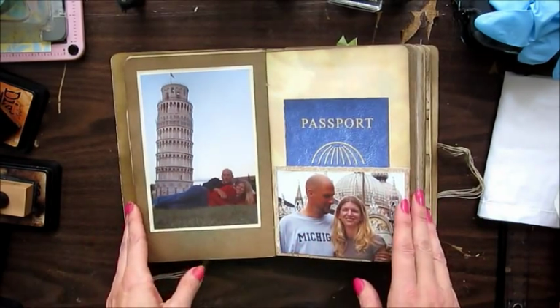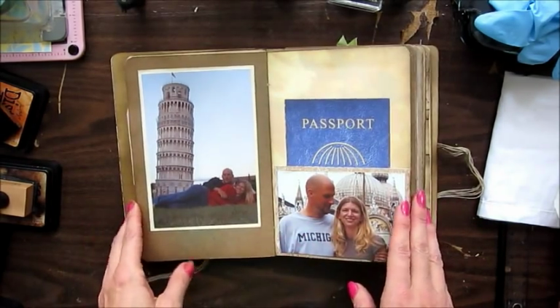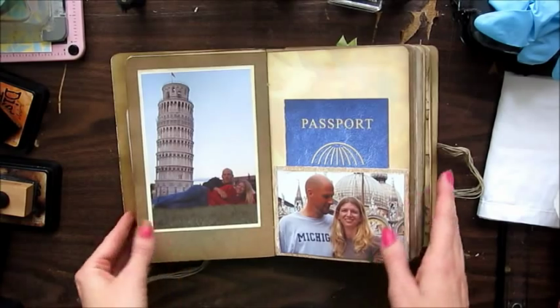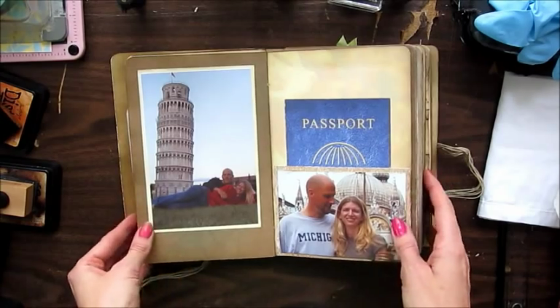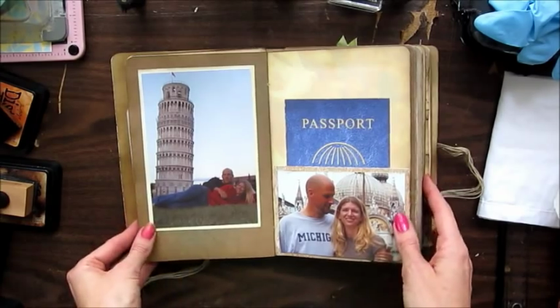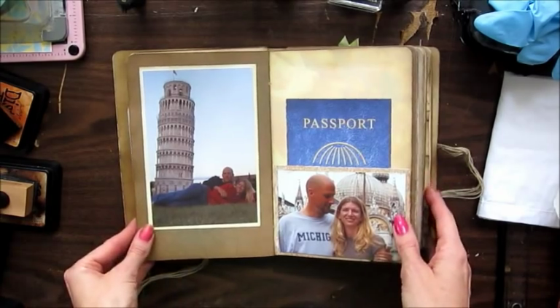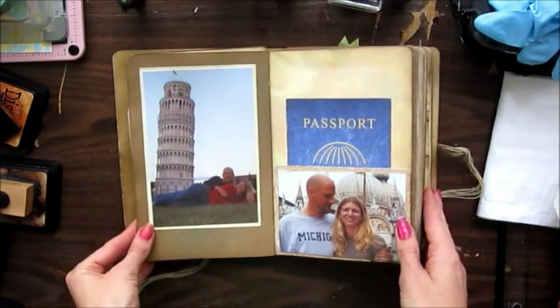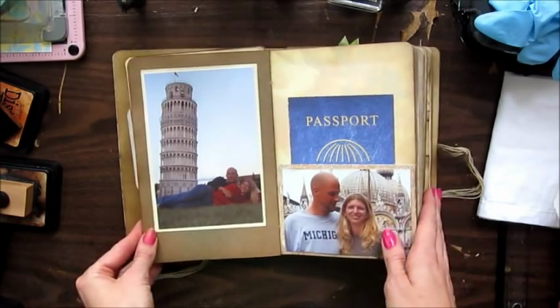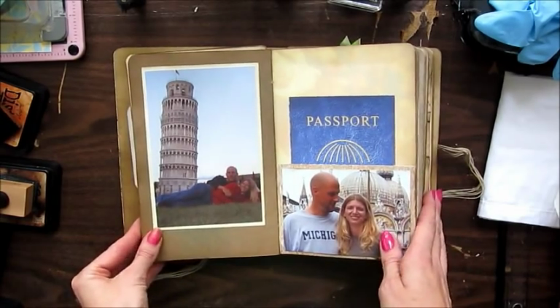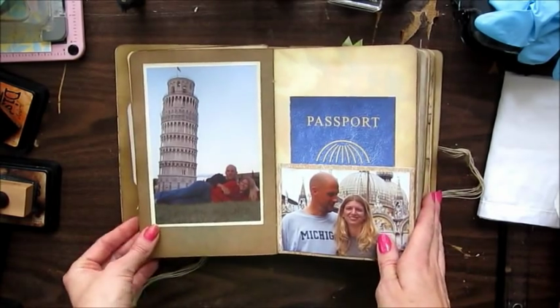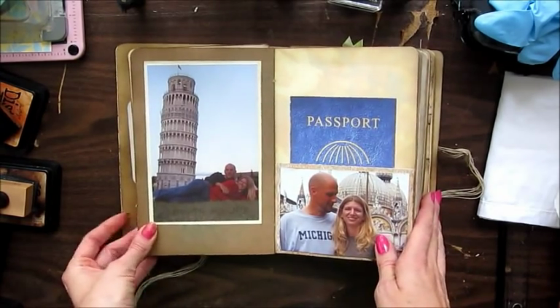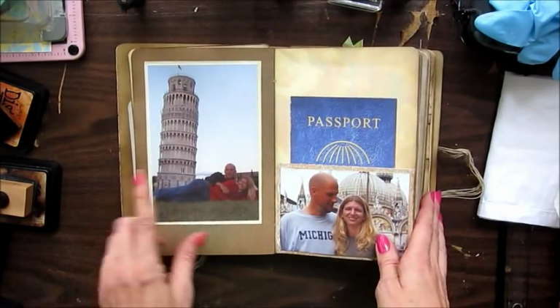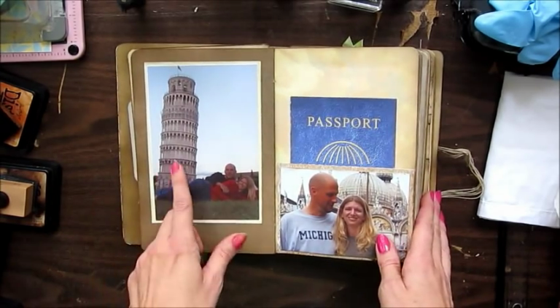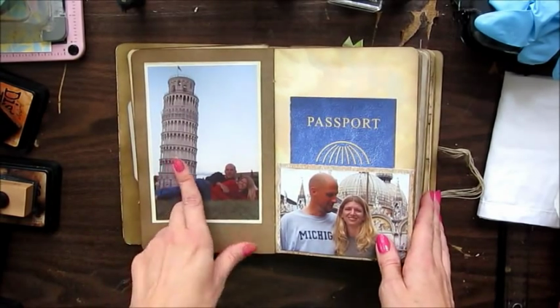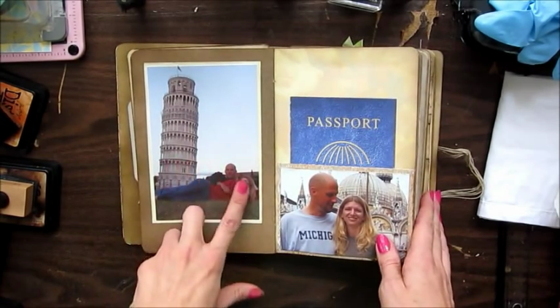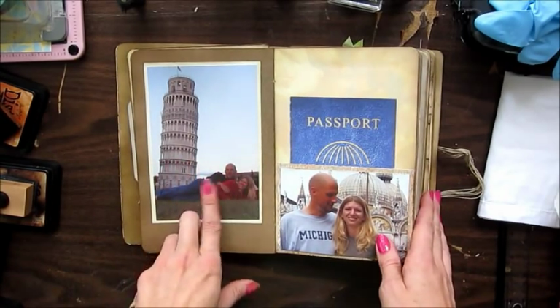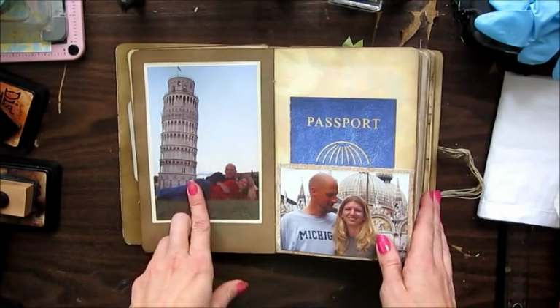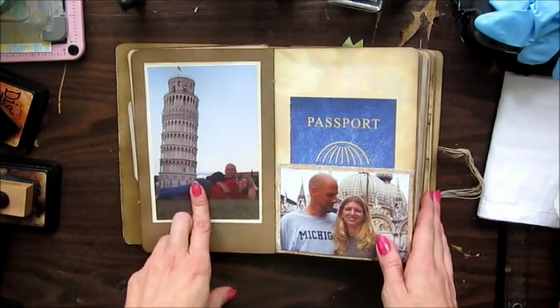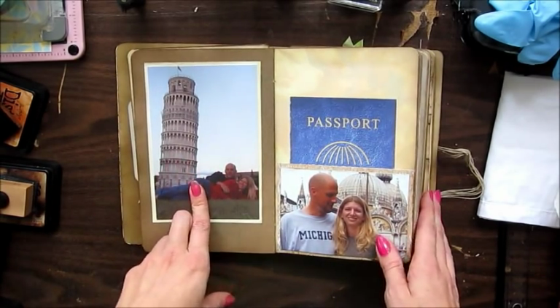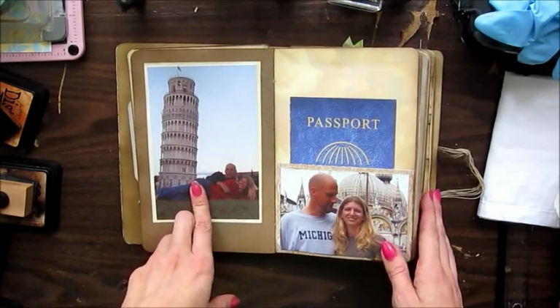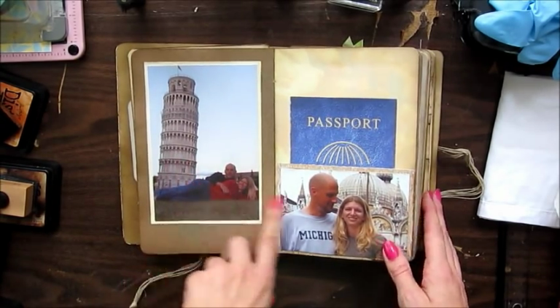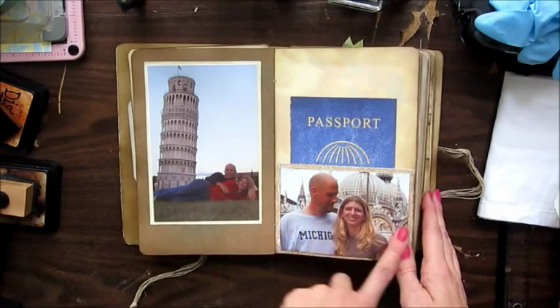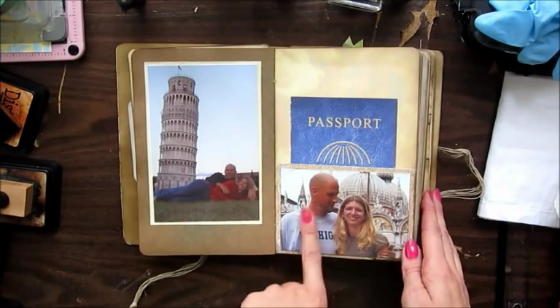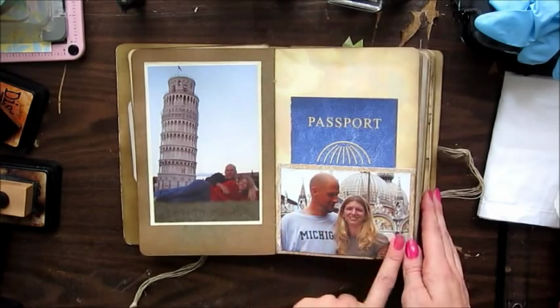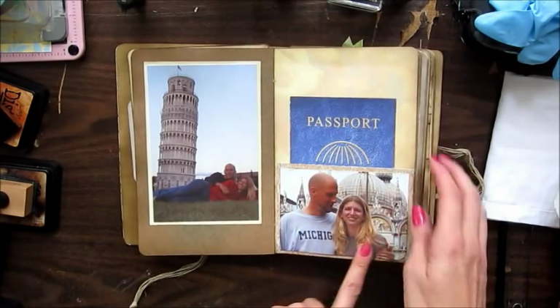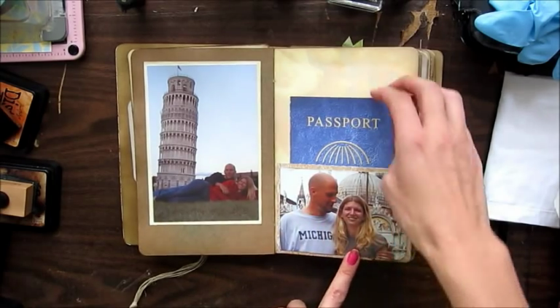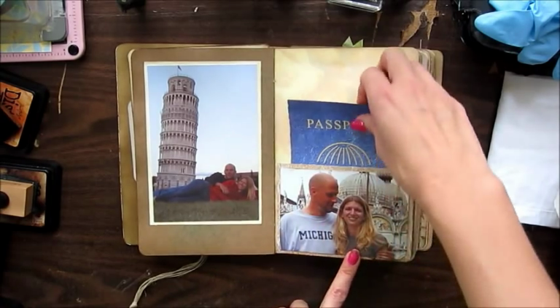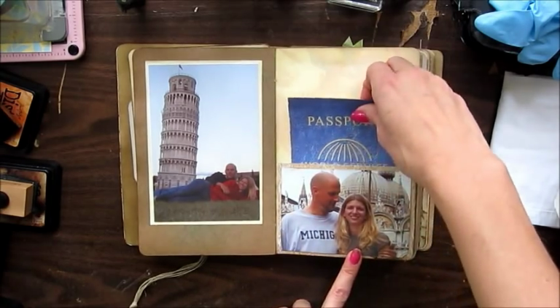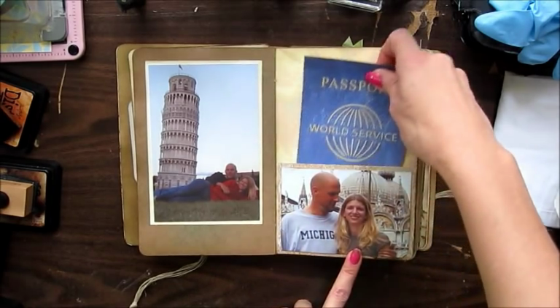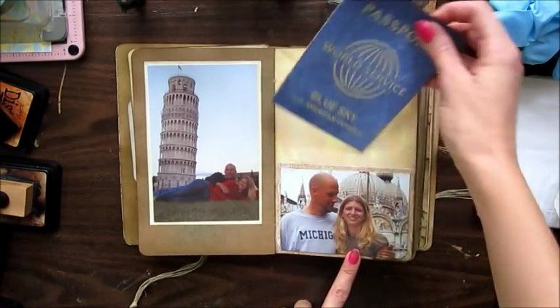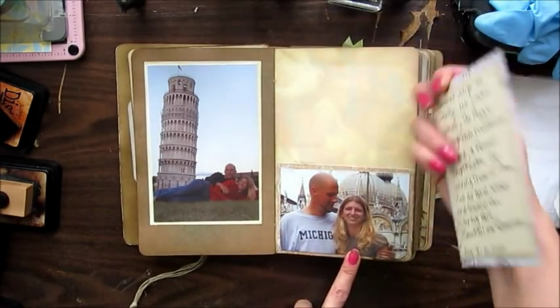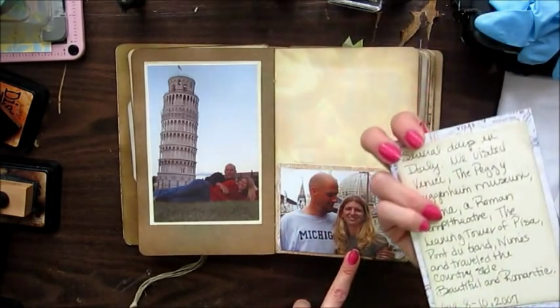This was when we went to Italy — we're in front of the Leaning Tower of Pisa, and this was in Venice.